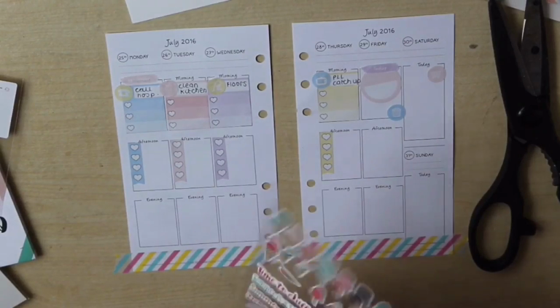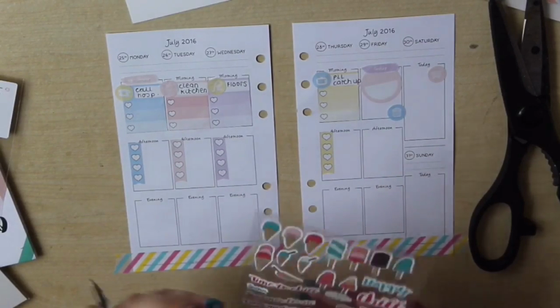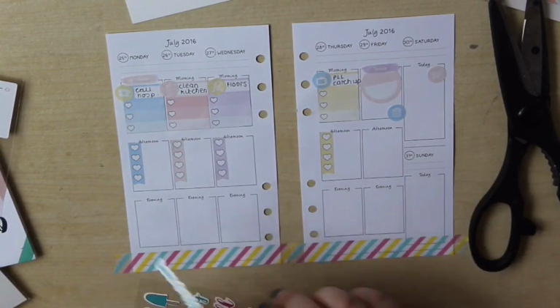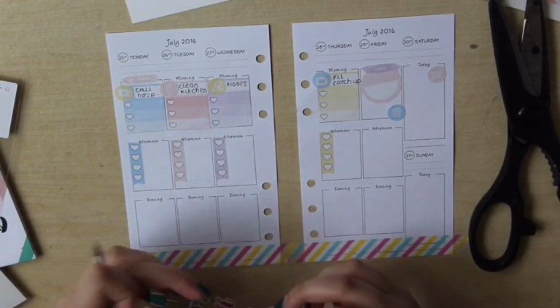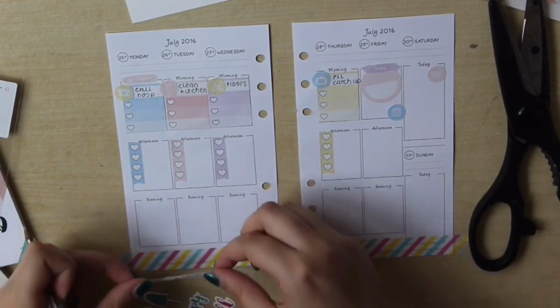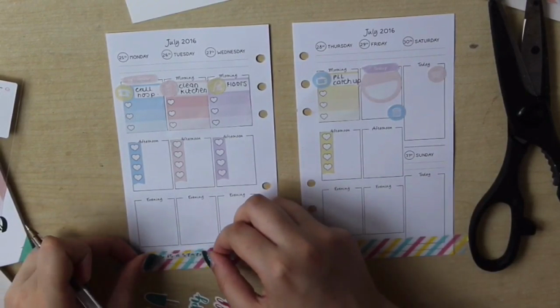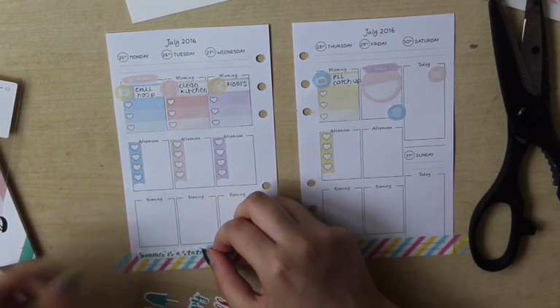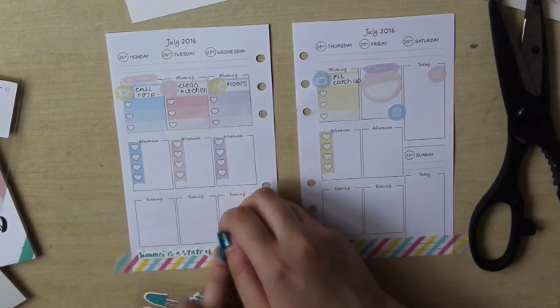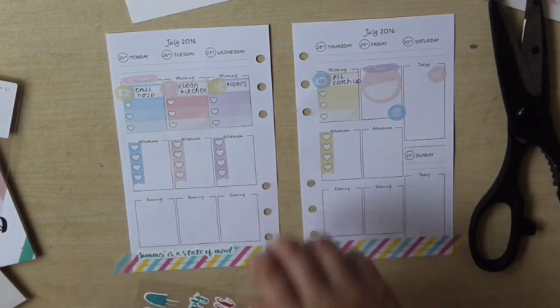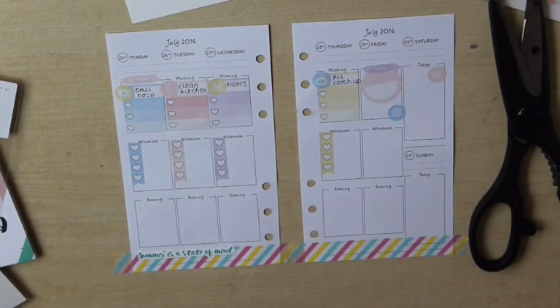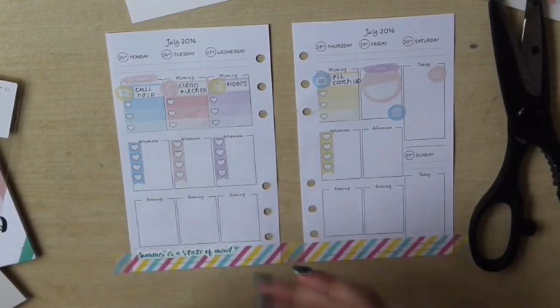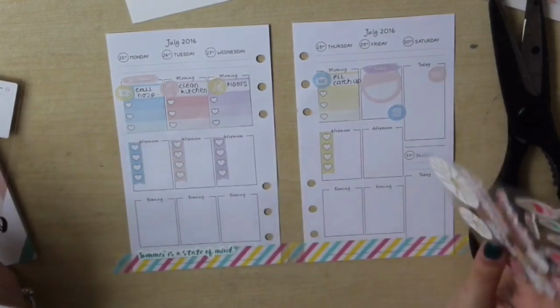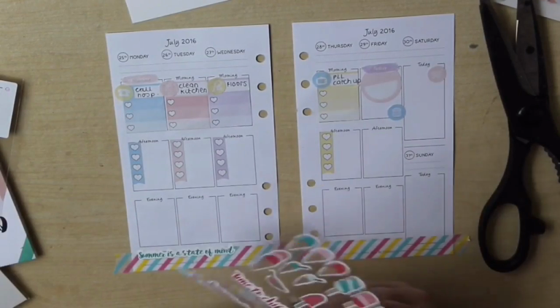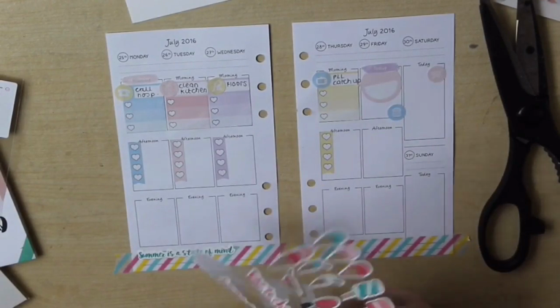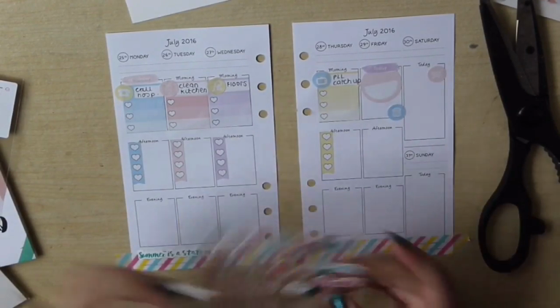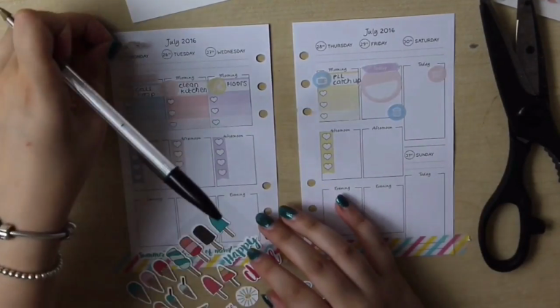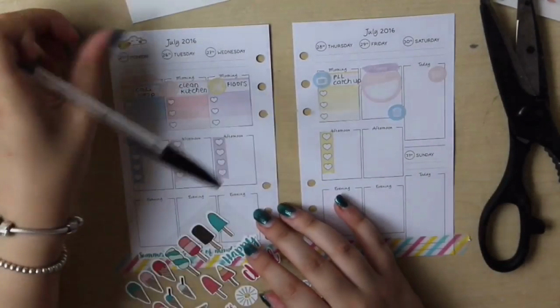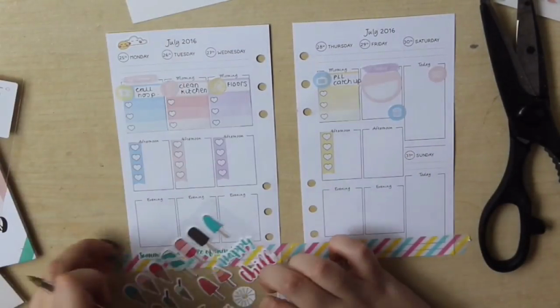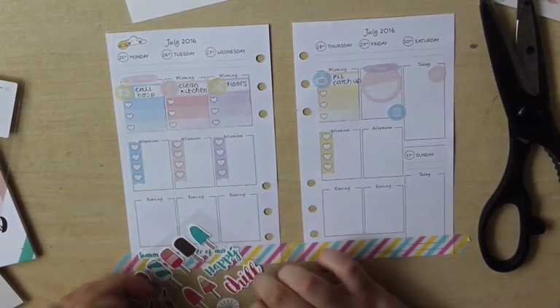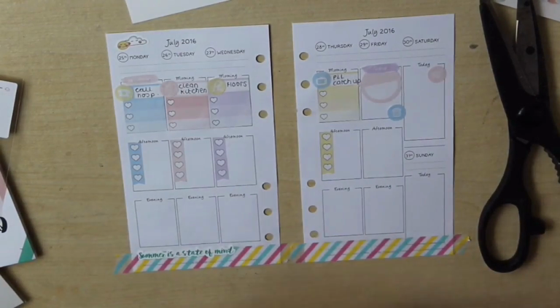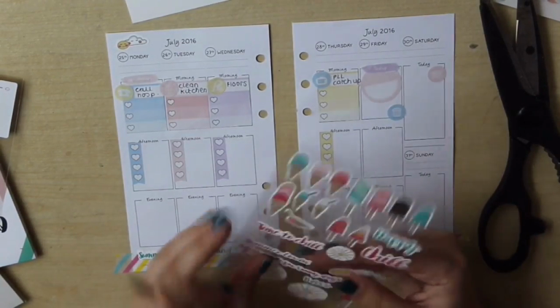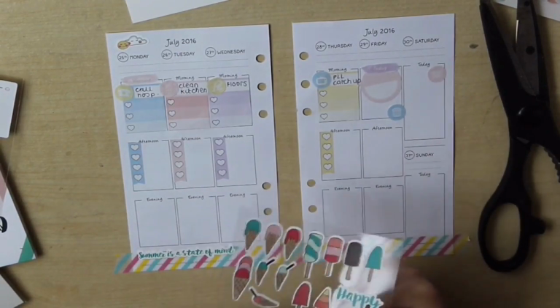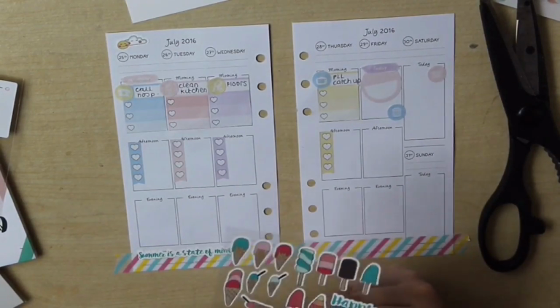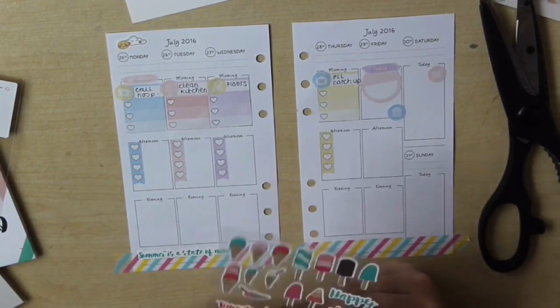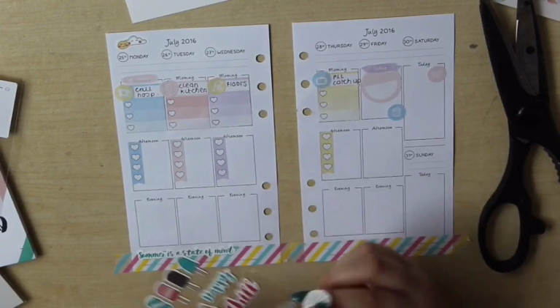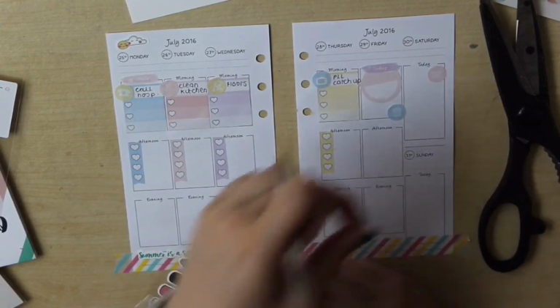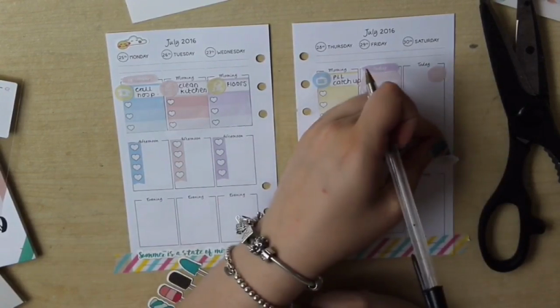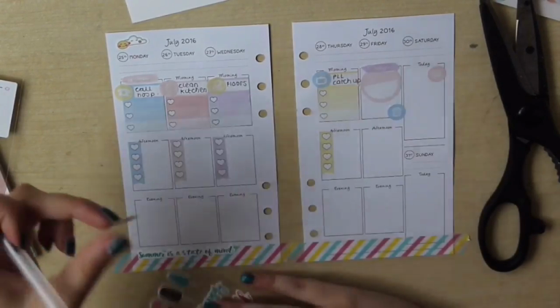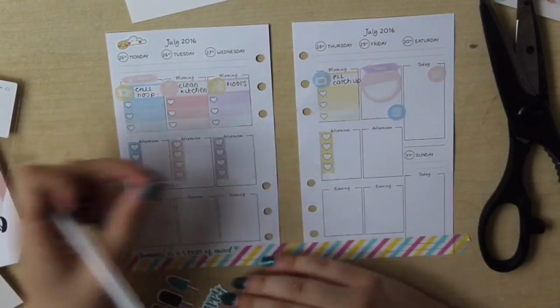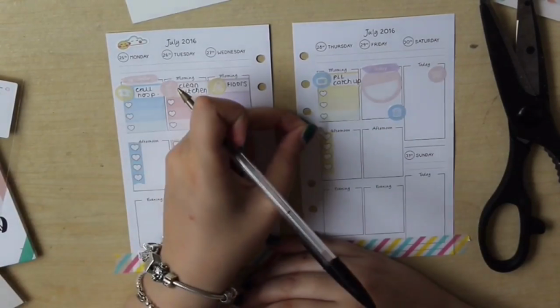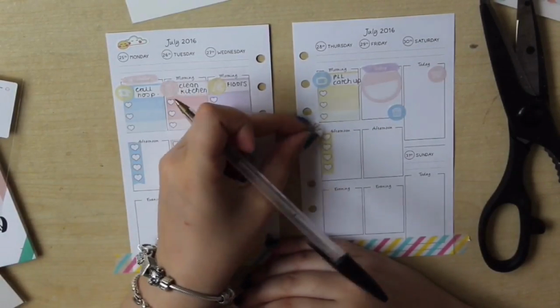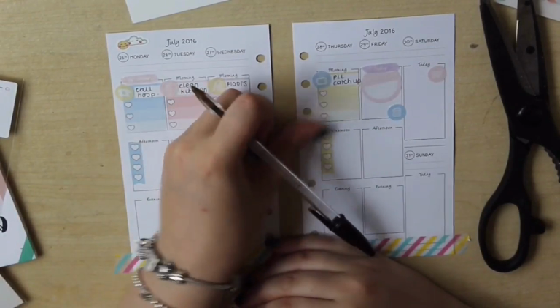As you can see, Thursday's one just says 'Pretty Little Liars catch up' — obviously that's not a chore but it's something I know I'm going to be doing, so I put it there anyway. The others are: call the hospital, clean the kitchen, and the floors.